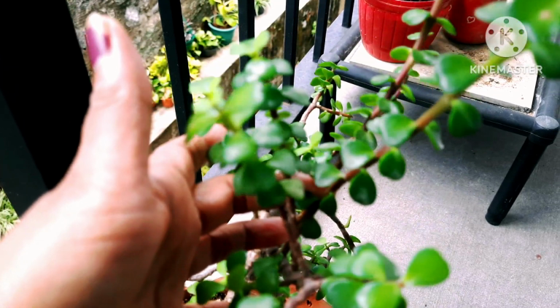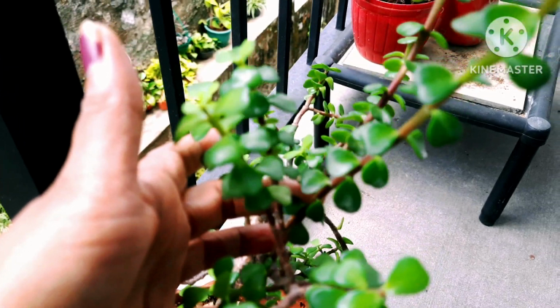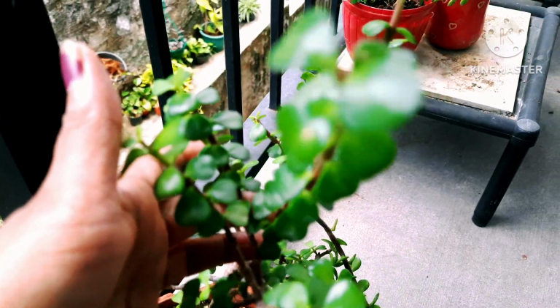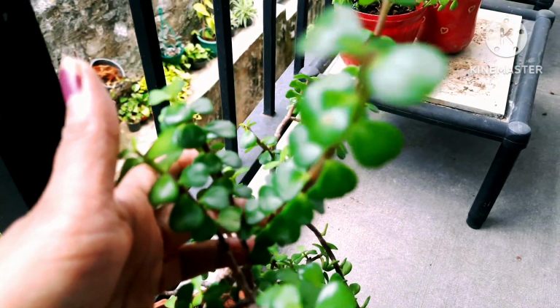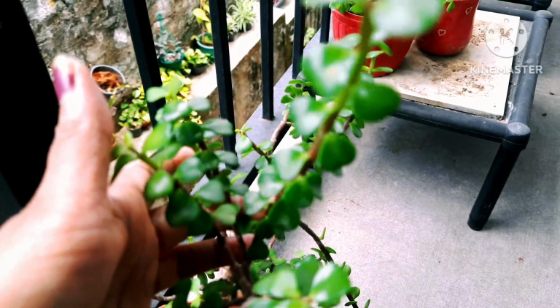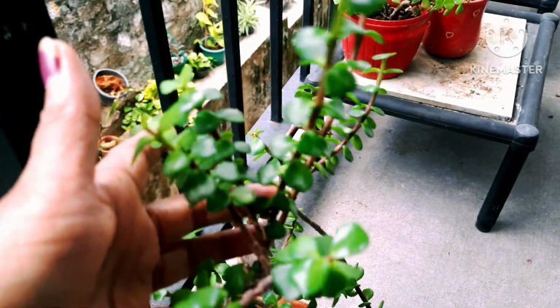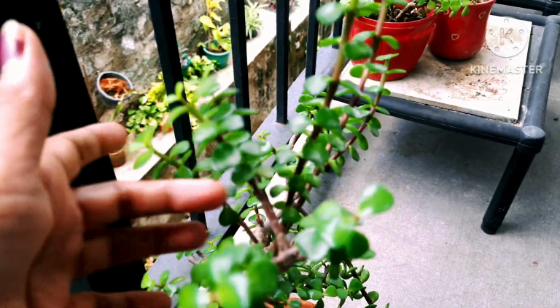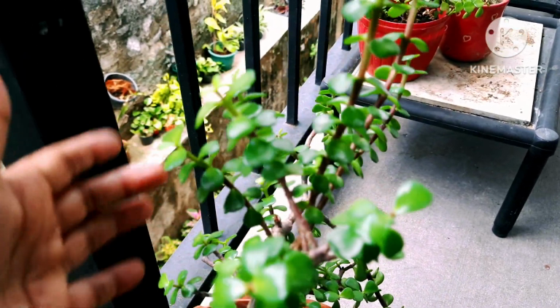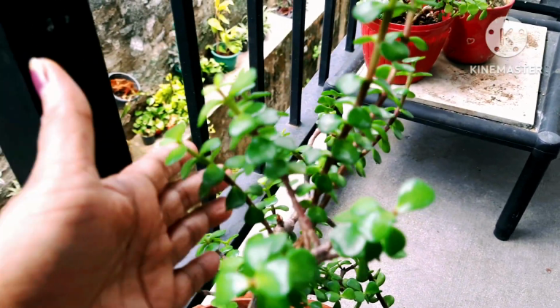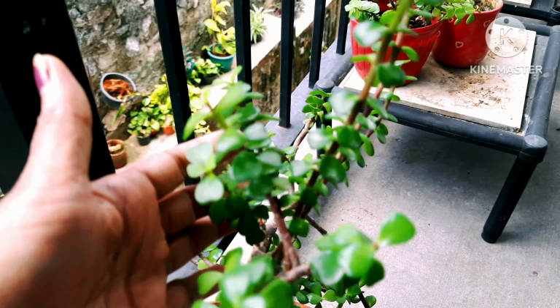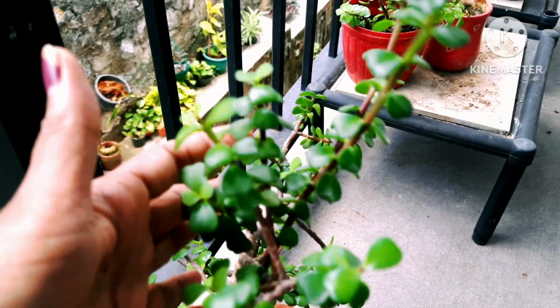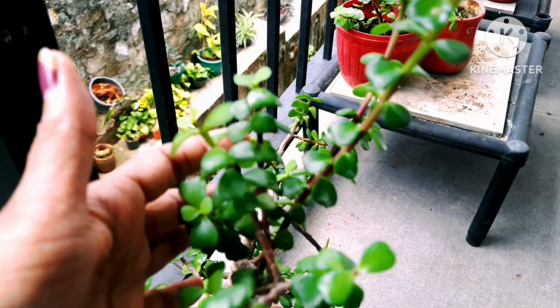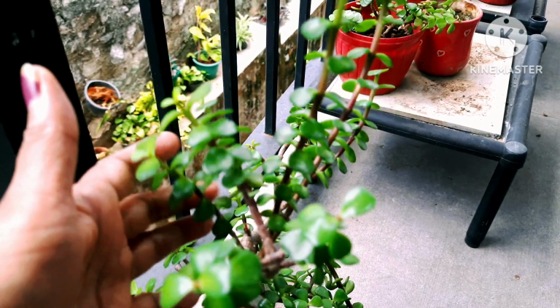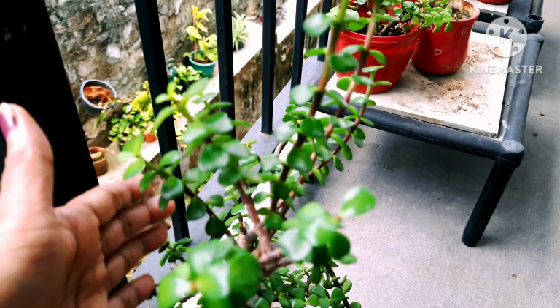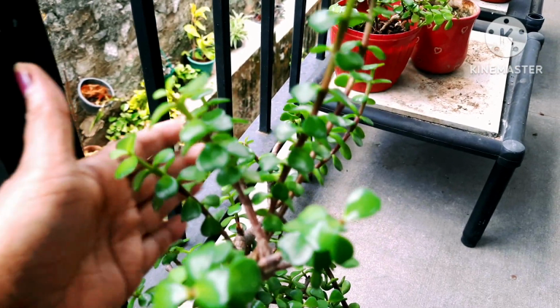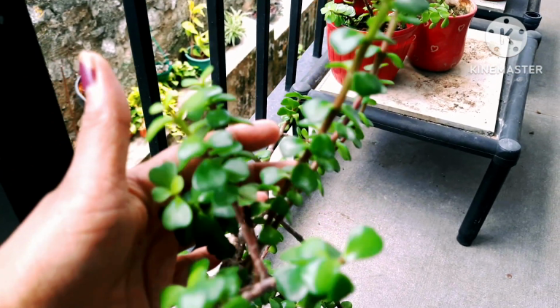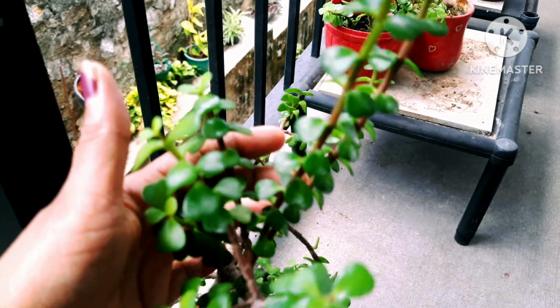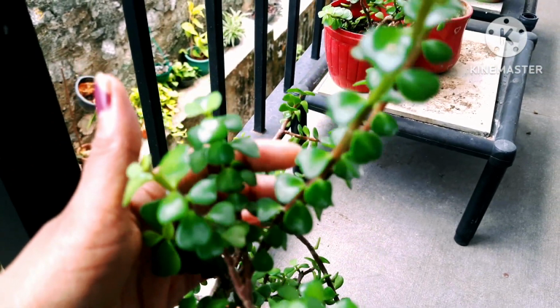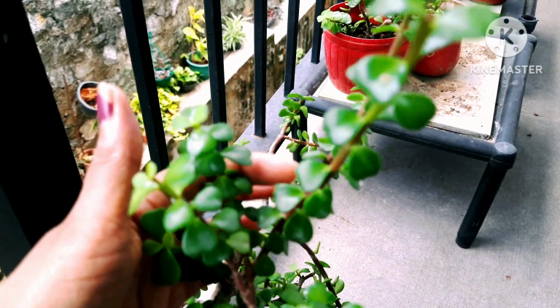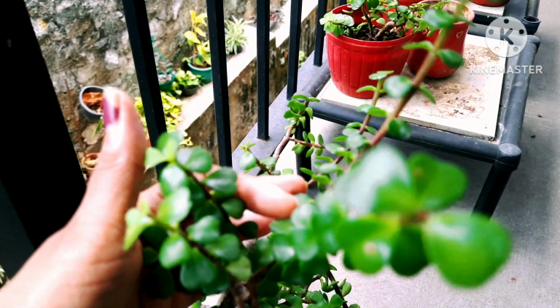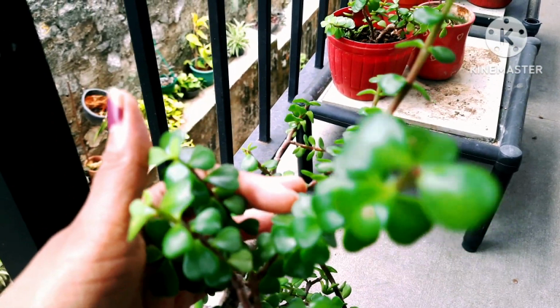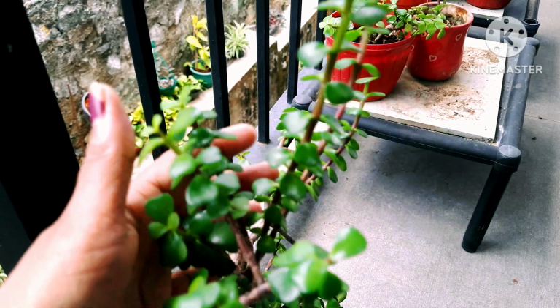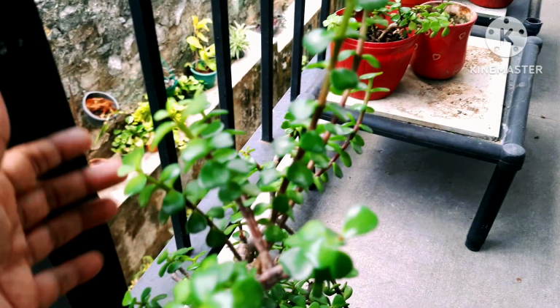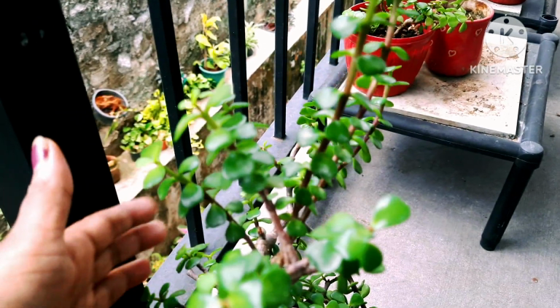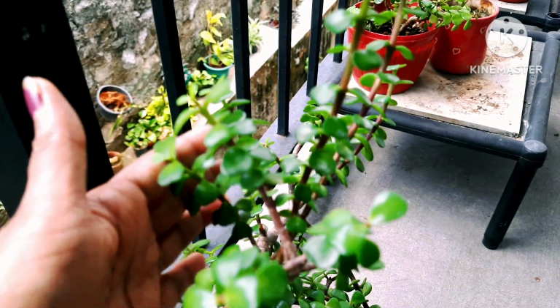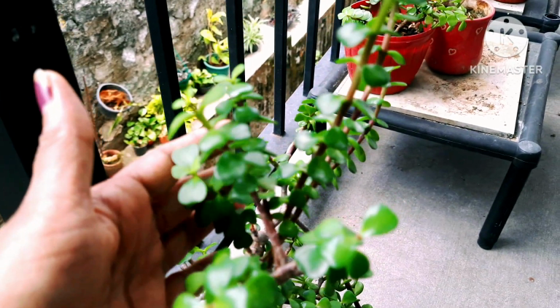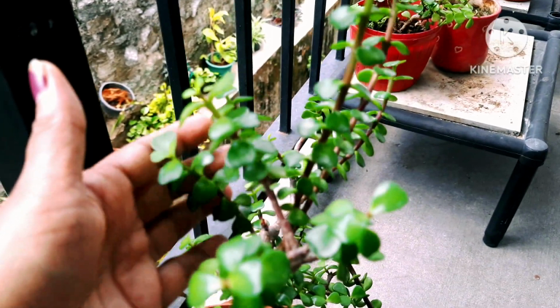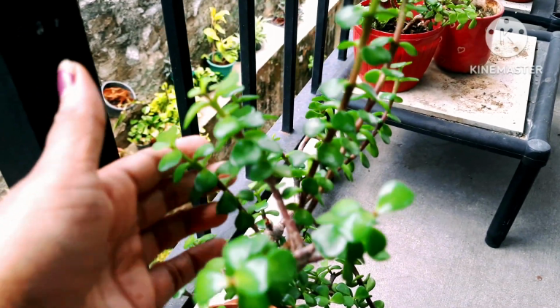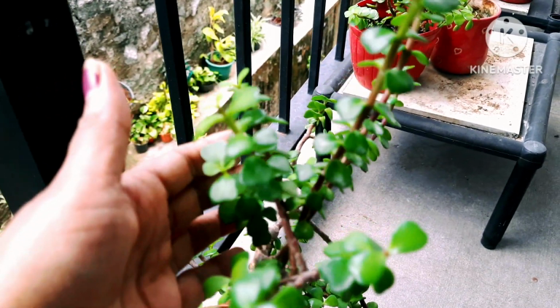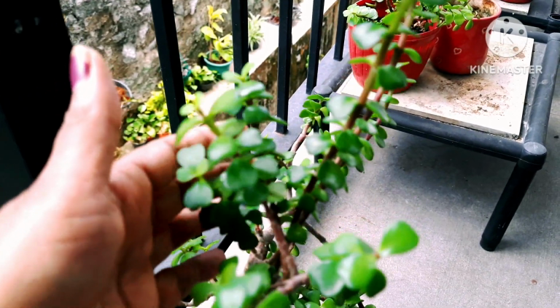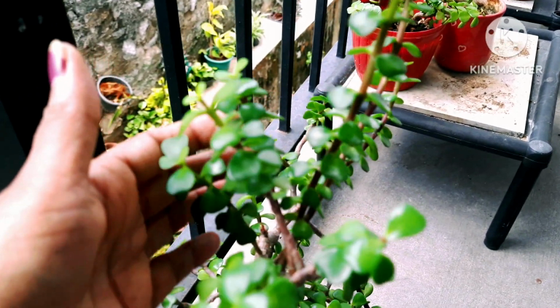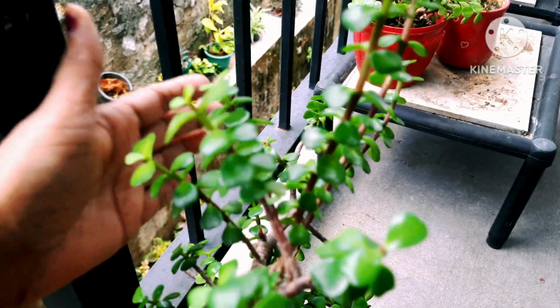This is not an indoor plant in my experience, because you have to give them lots of sunlight in the morning. Because of shade, their leaves will fall out.